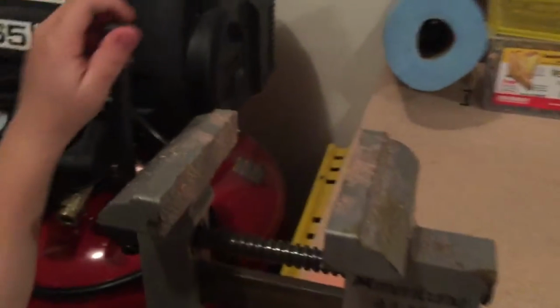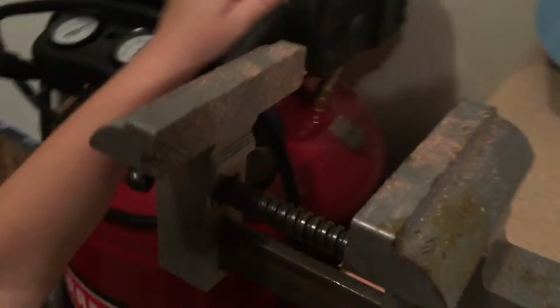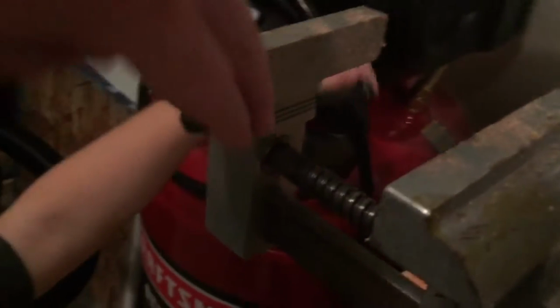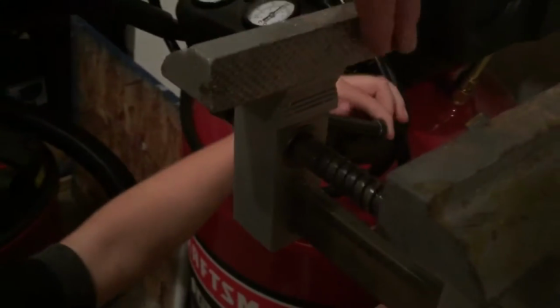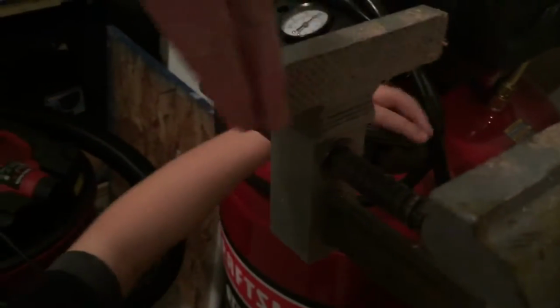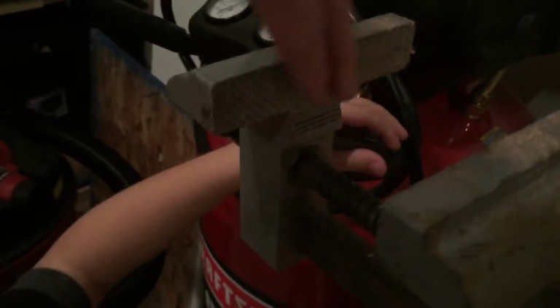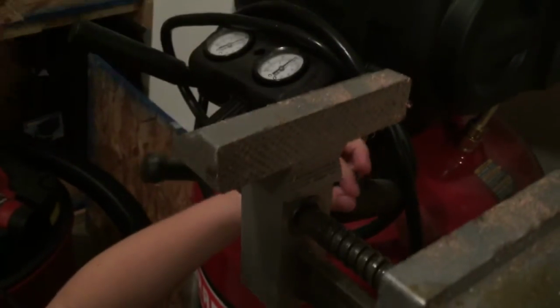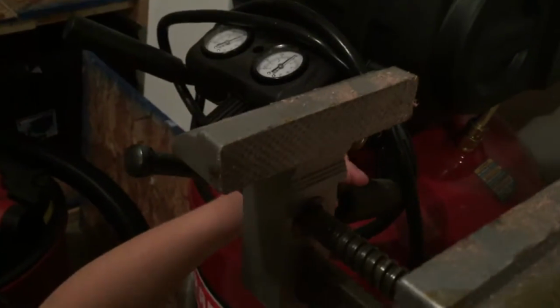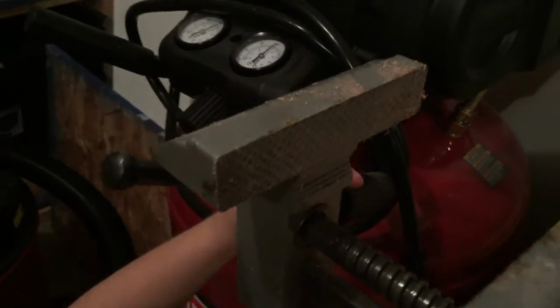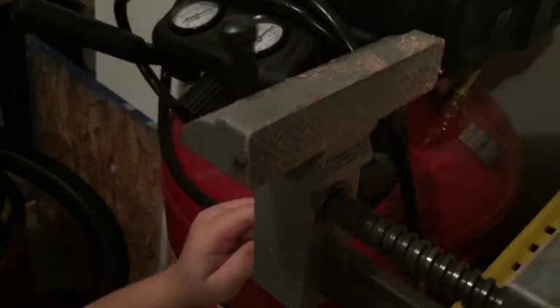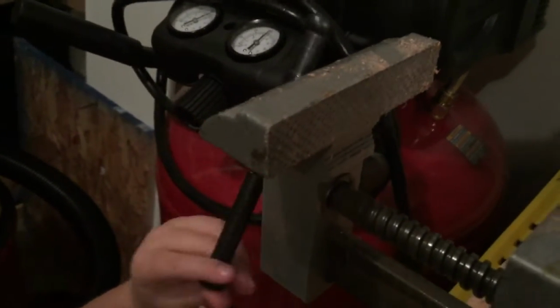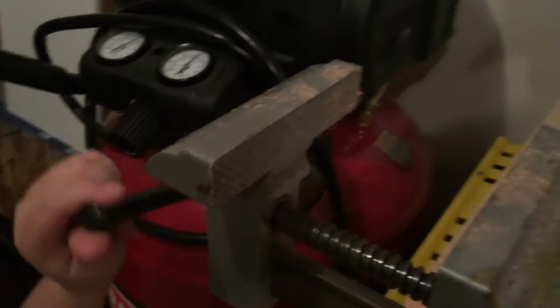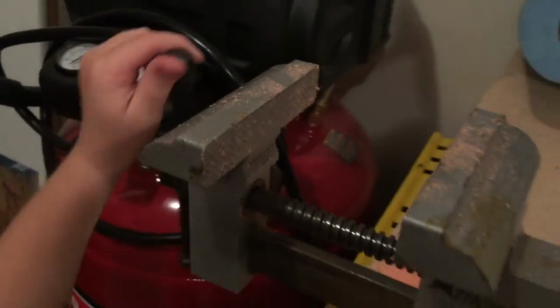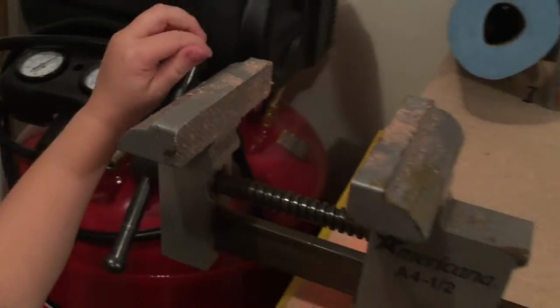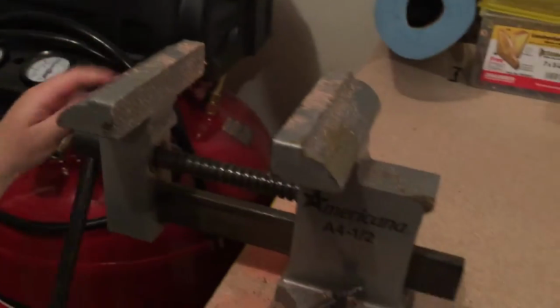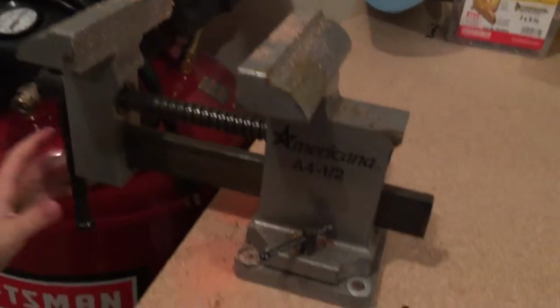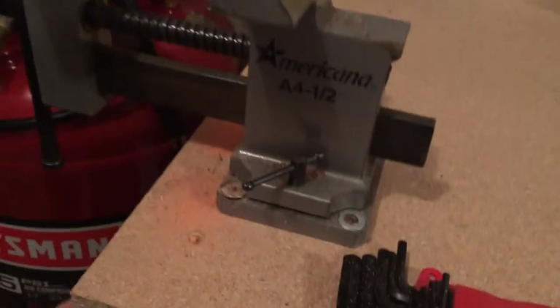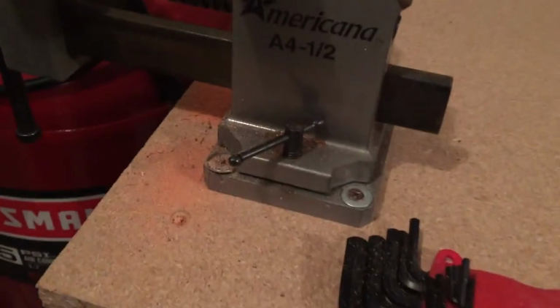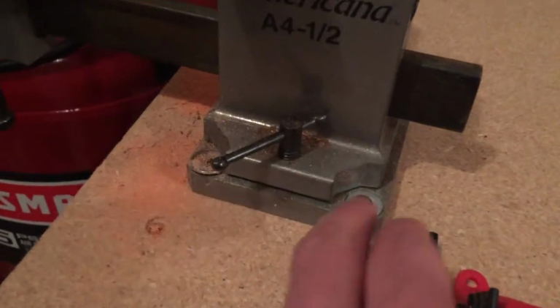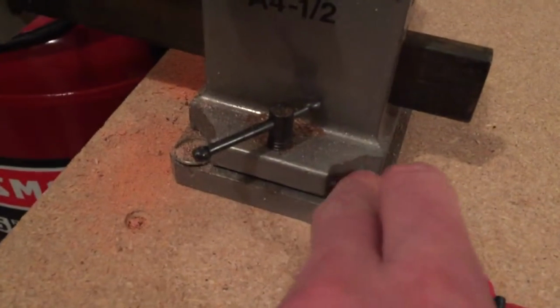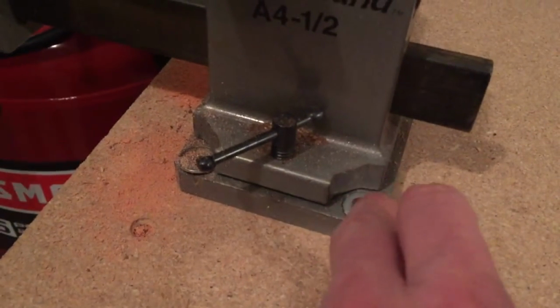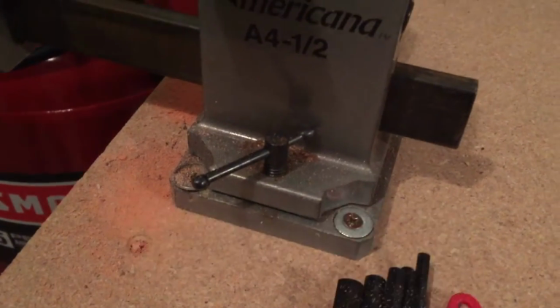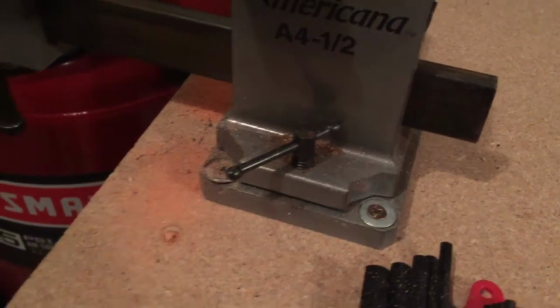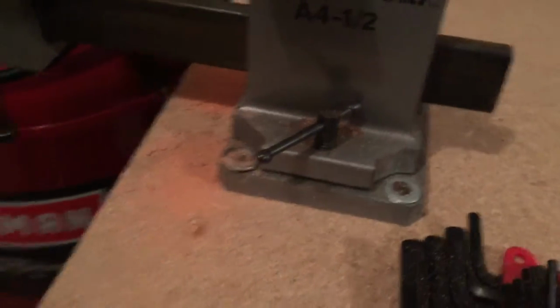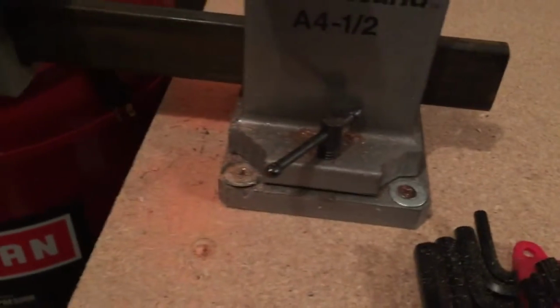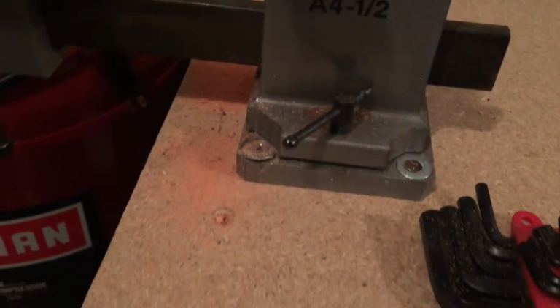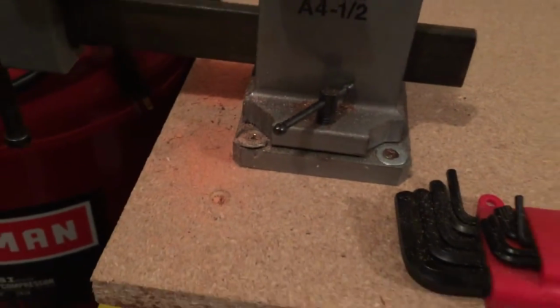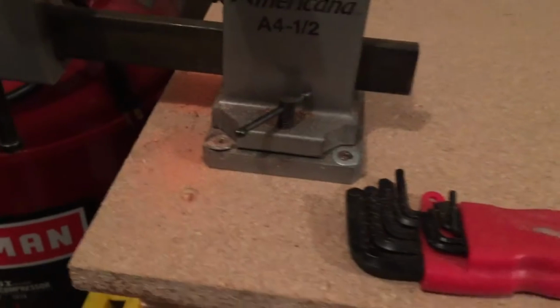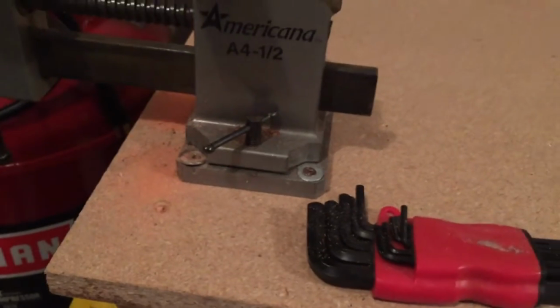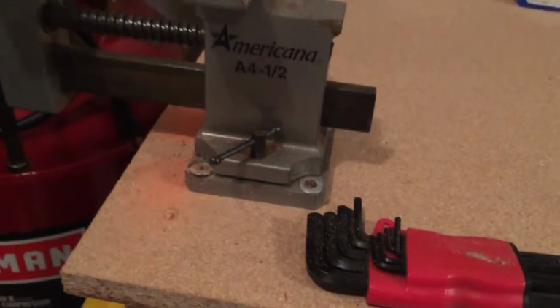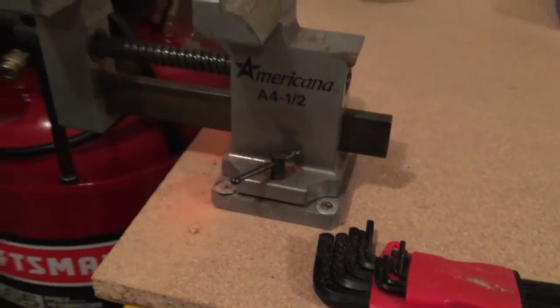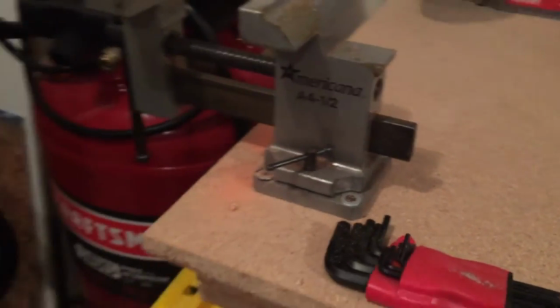Look on the inside of the vise — it has small little bumps so that the things don't slip. And then we mounted our vise to our workbench using four screws with four washers on them.